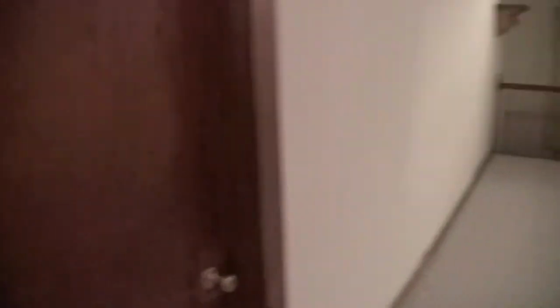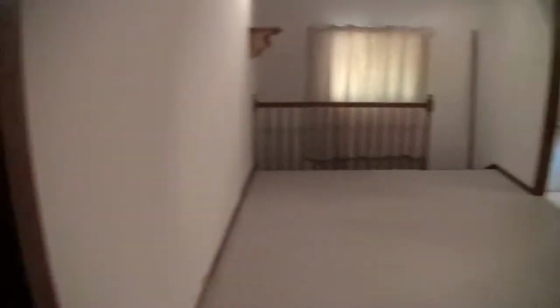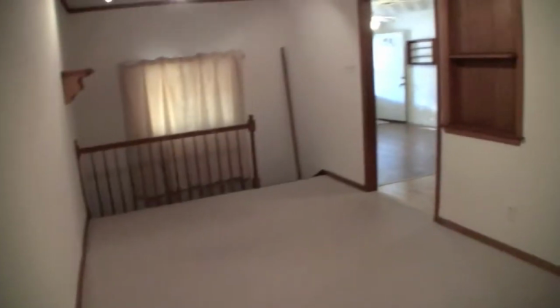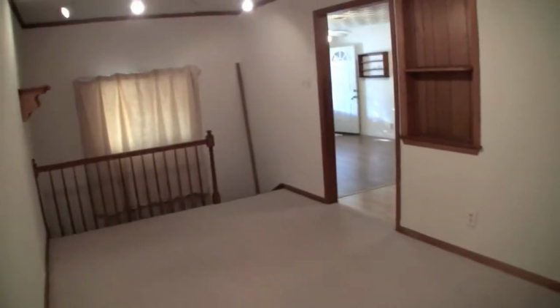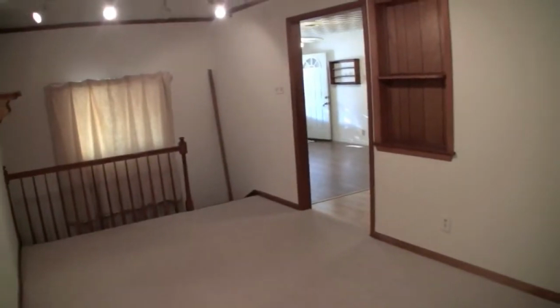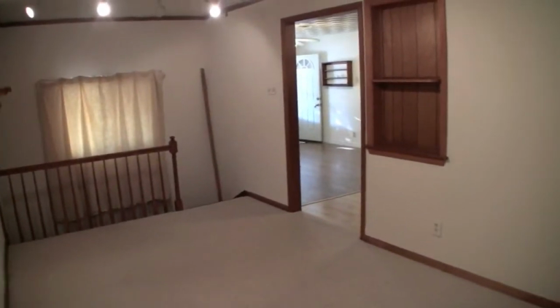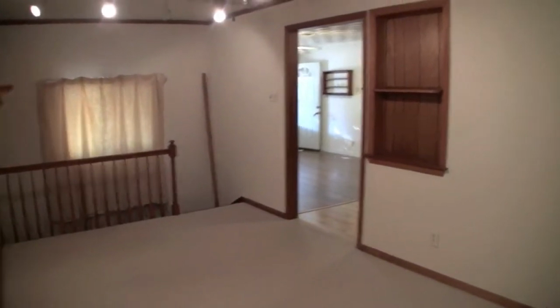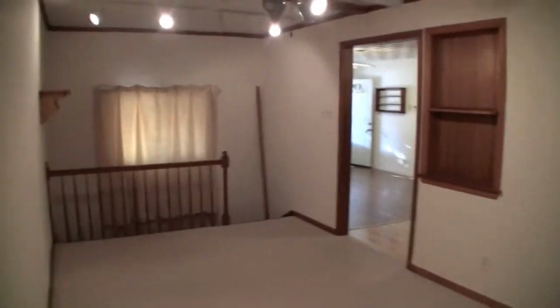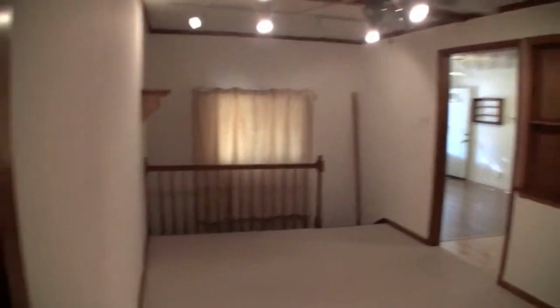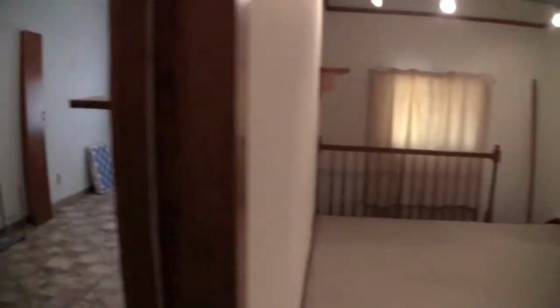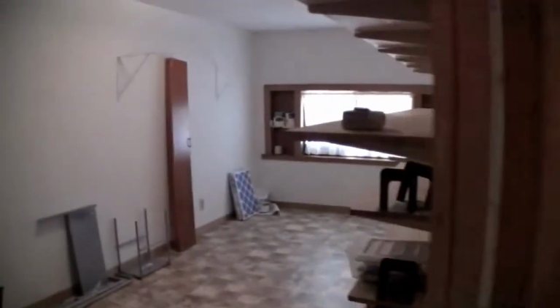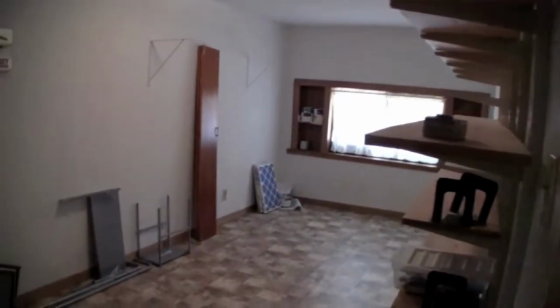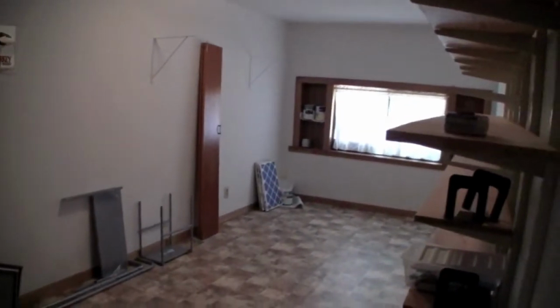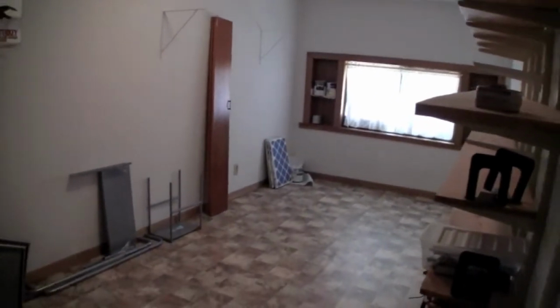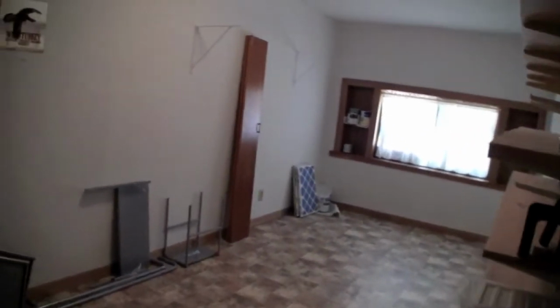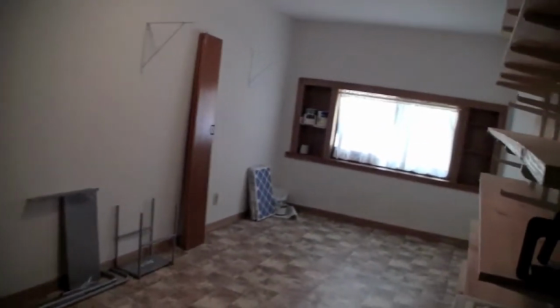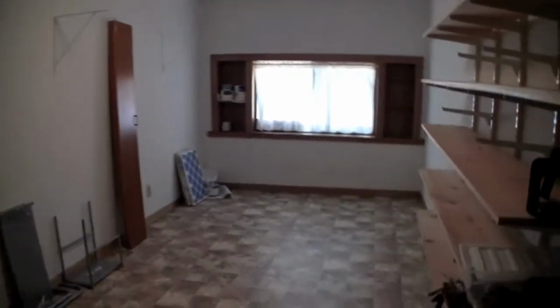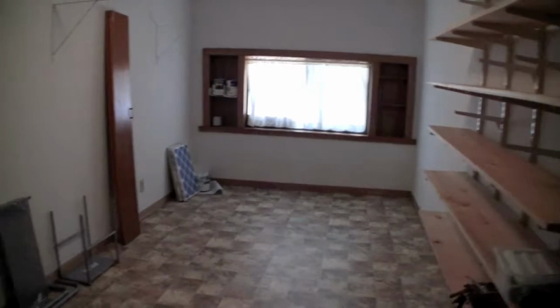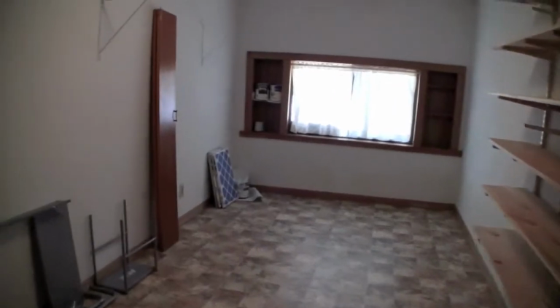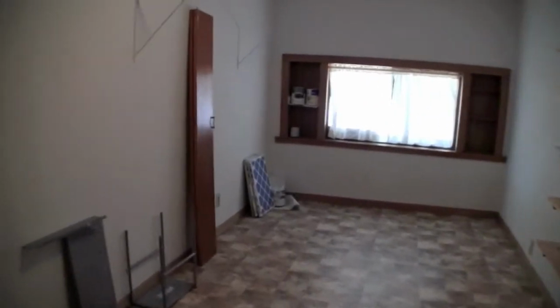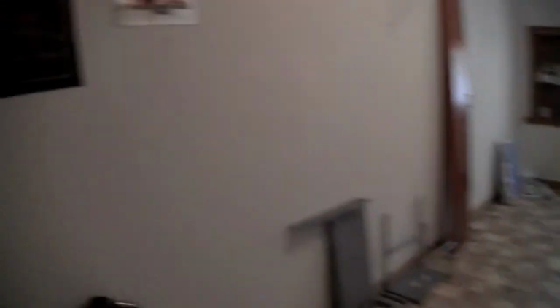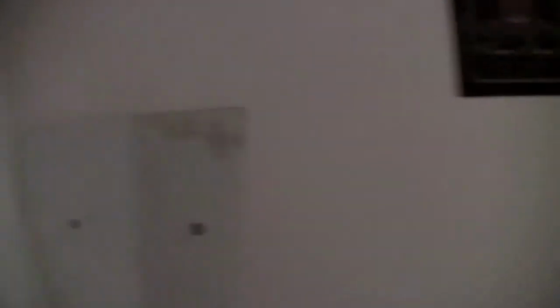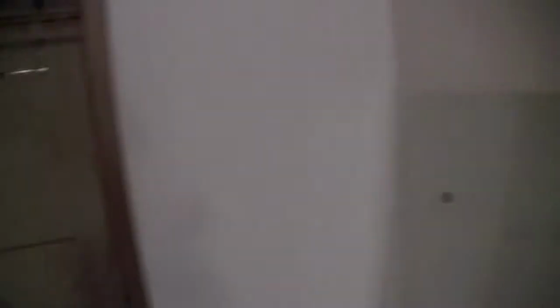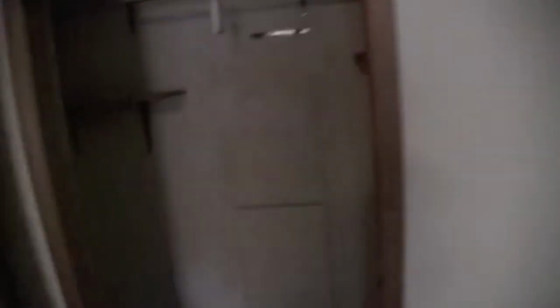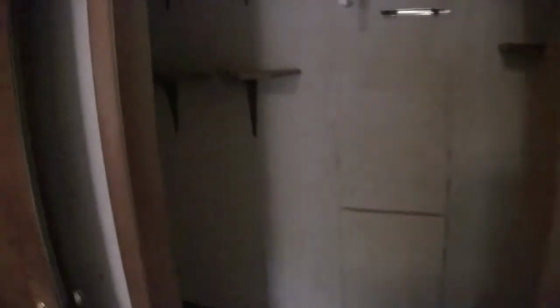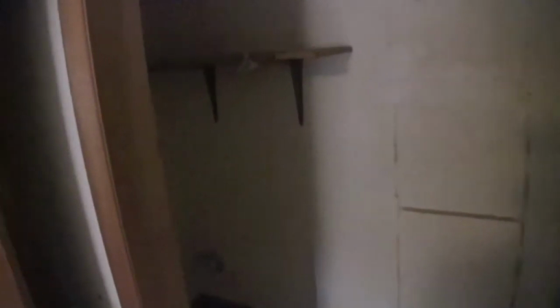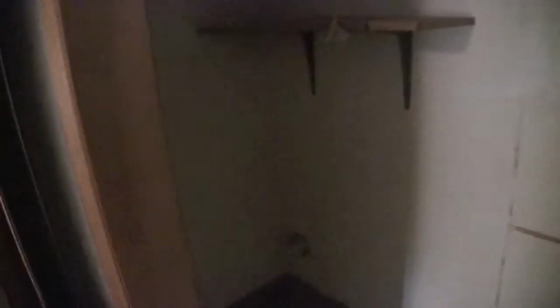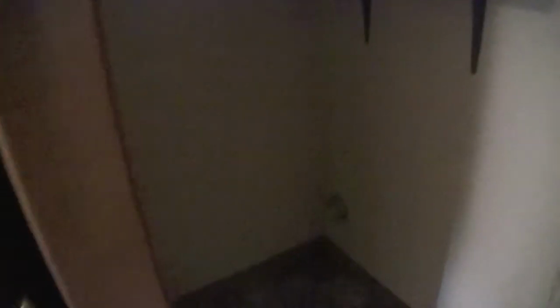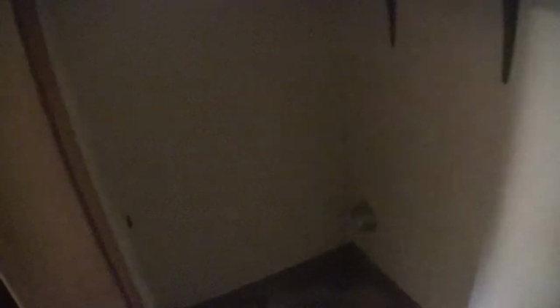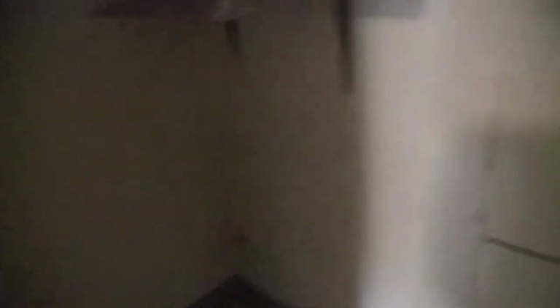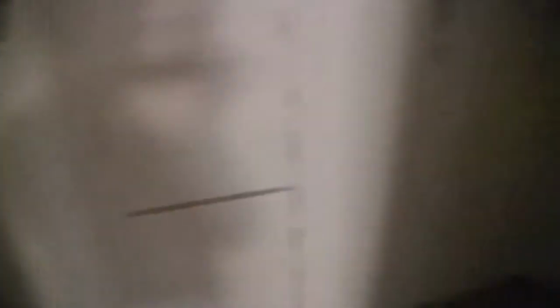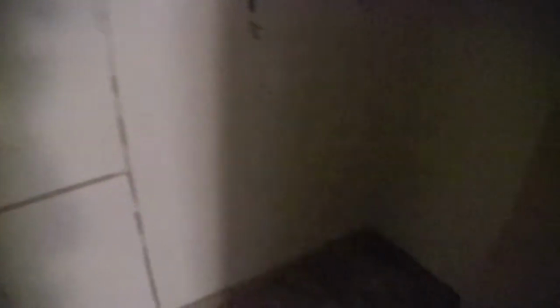Here's the laundry room area. This is the side room for storage, and then here we have the laundry. We'll be getting a washer and a dryer for in here.